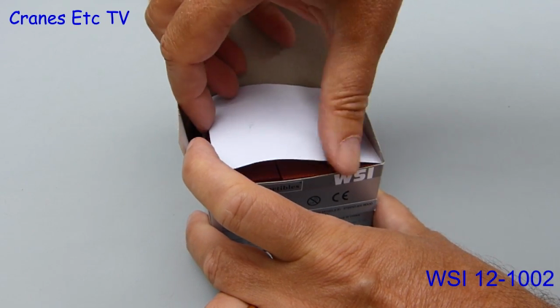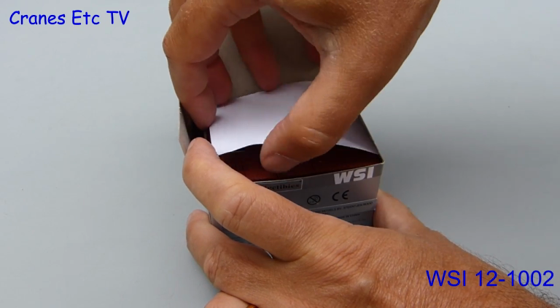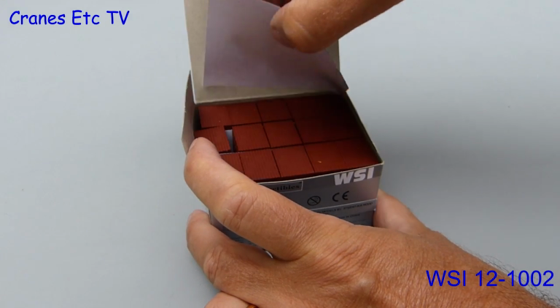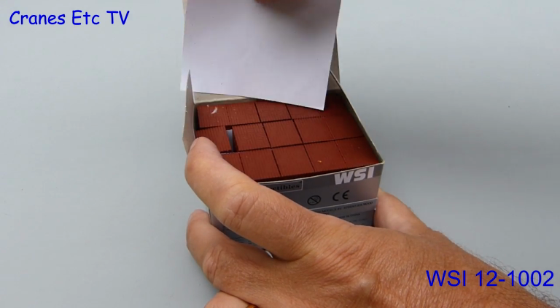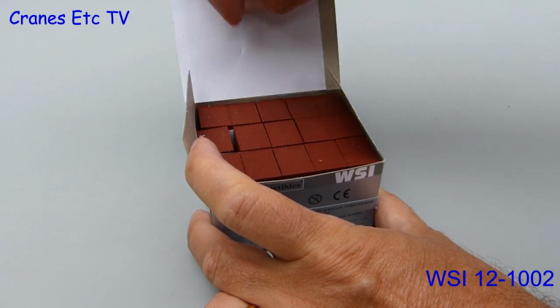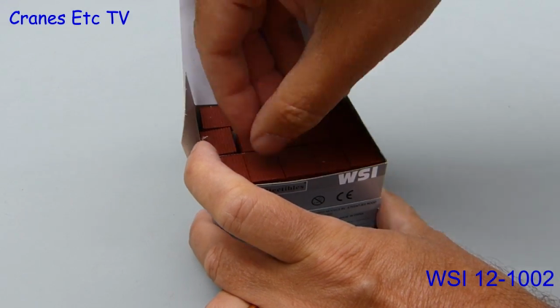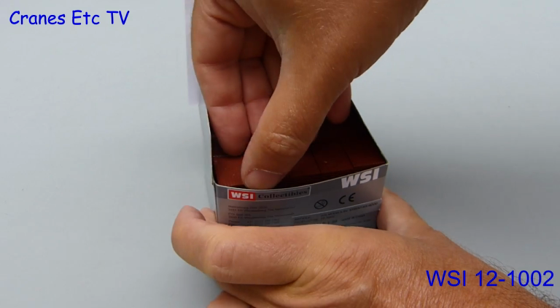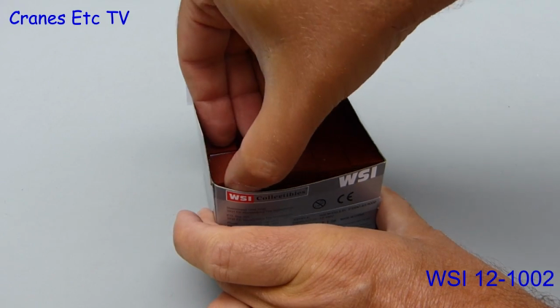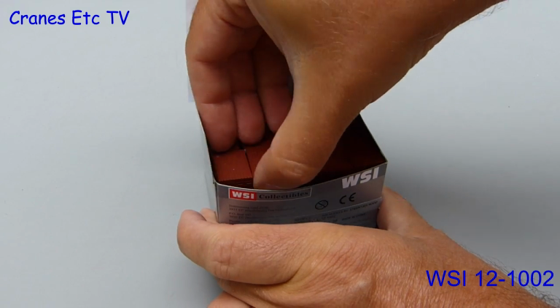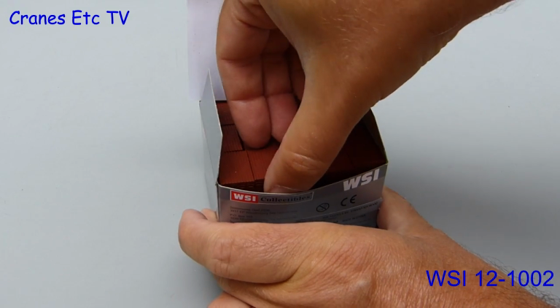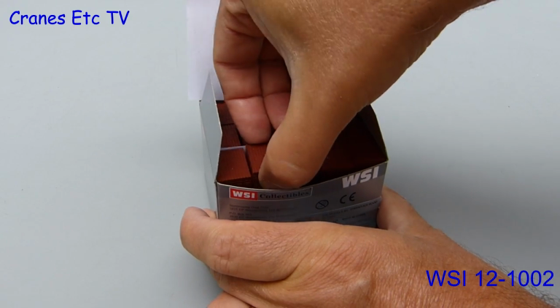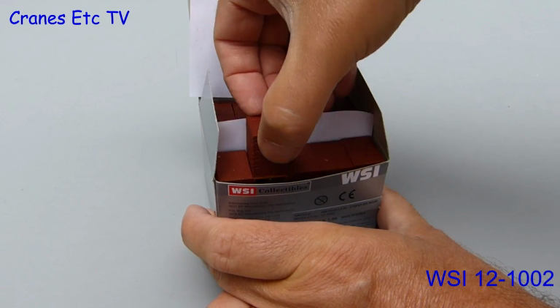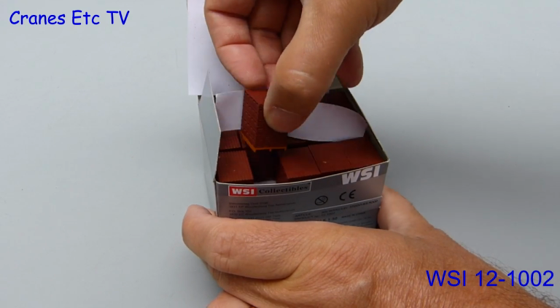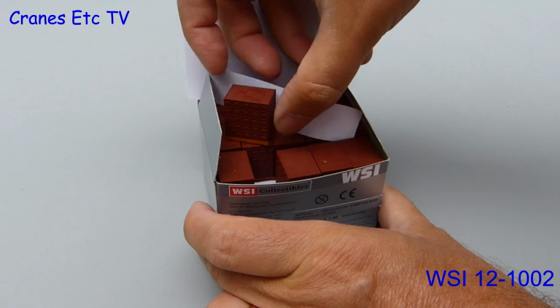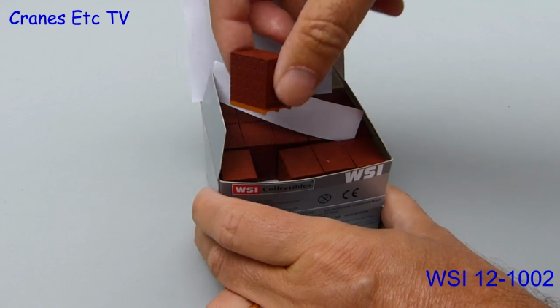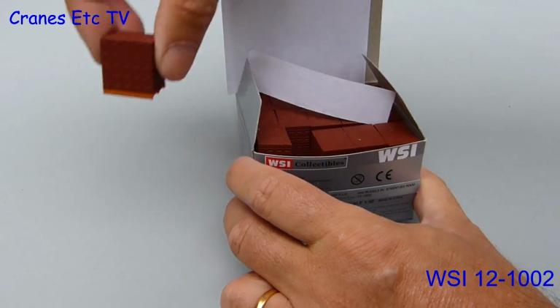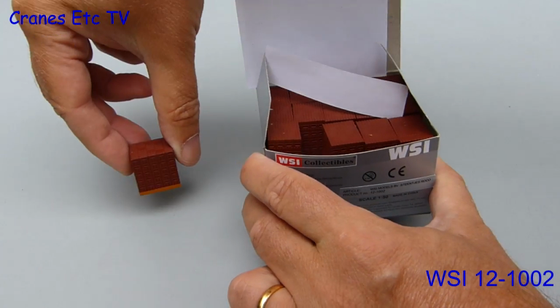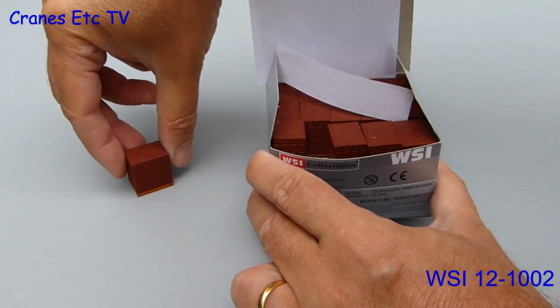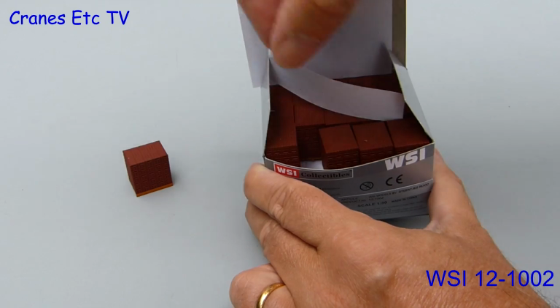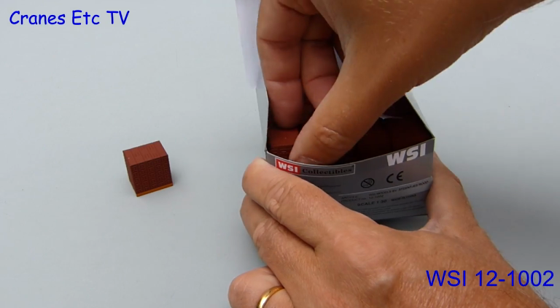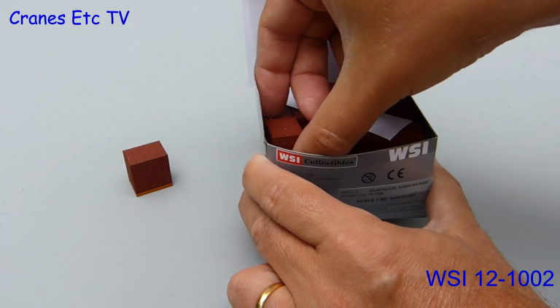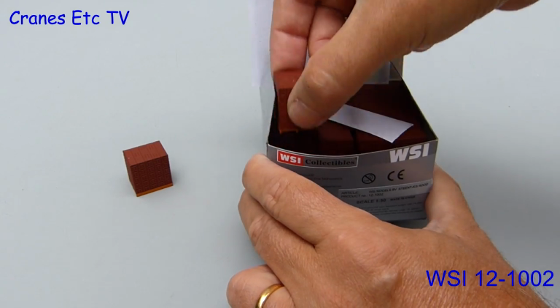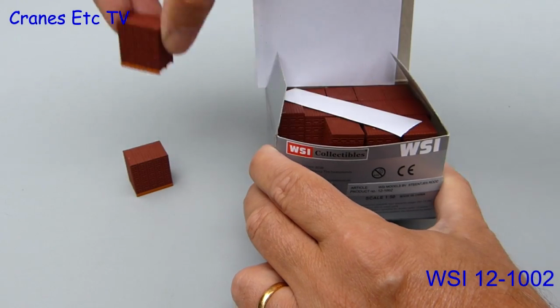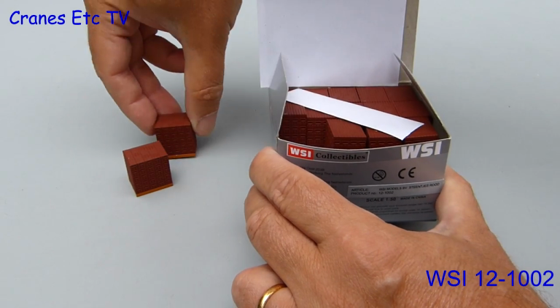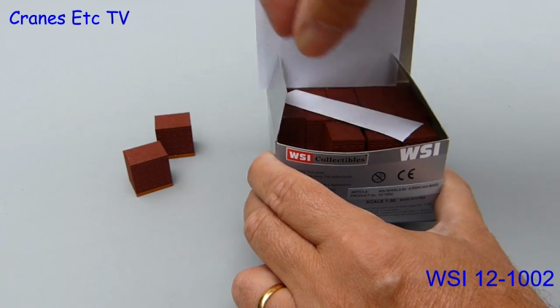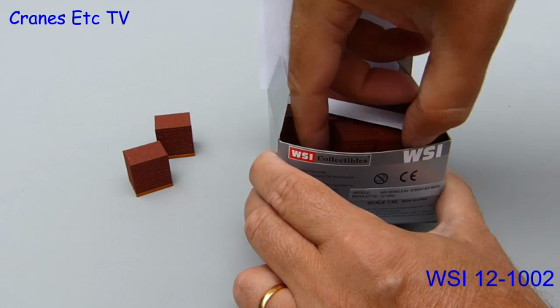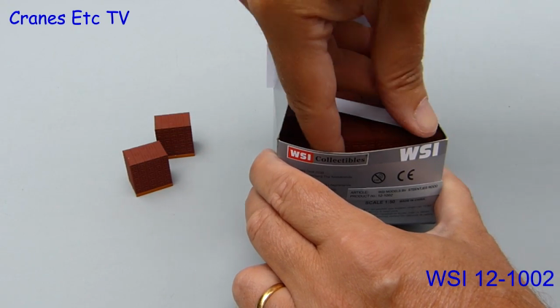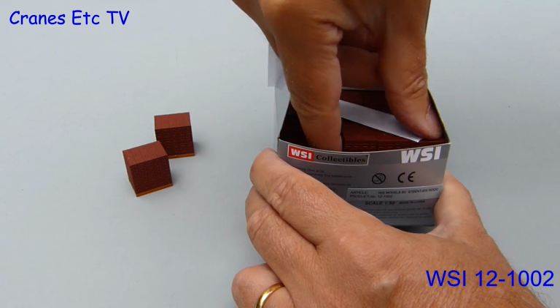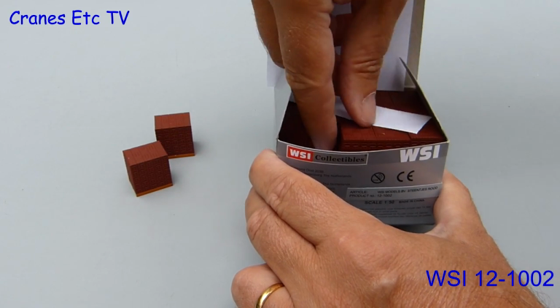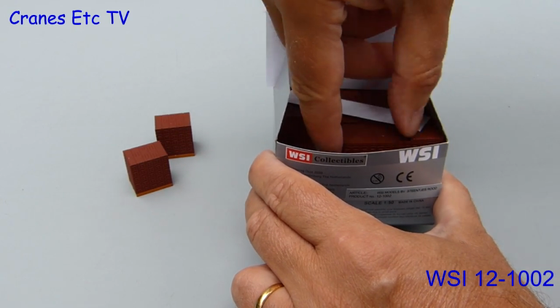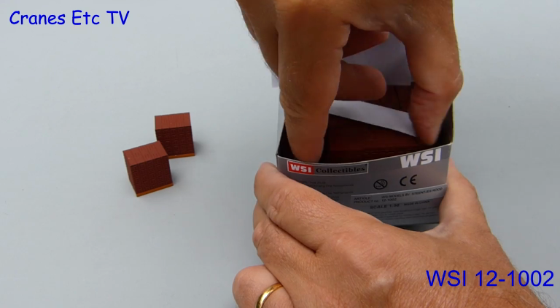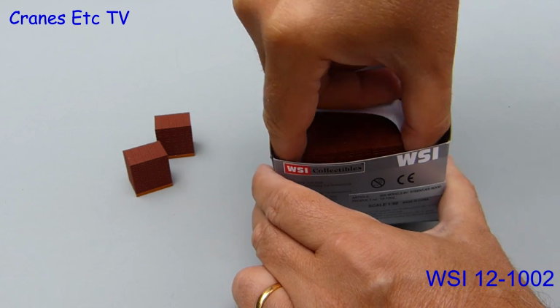Opening it up we find that it's chock full of little brick pallets and these are parts which can be used as a load, so they are a good match for the brick trailer. You can get the pallets out one at a time but if you don't want to feel your life ebbing away you can just tip them out.